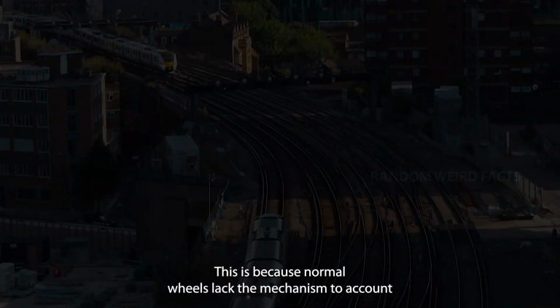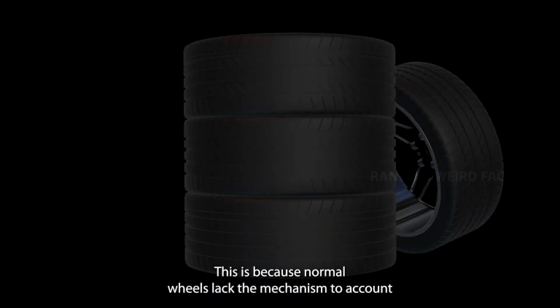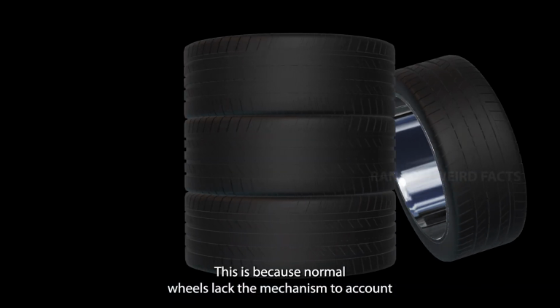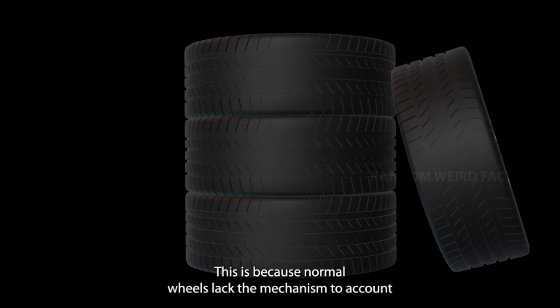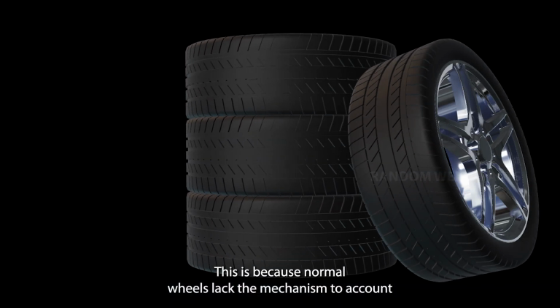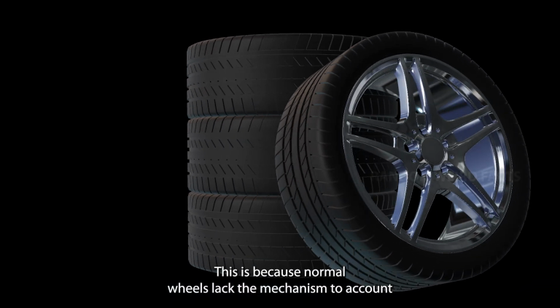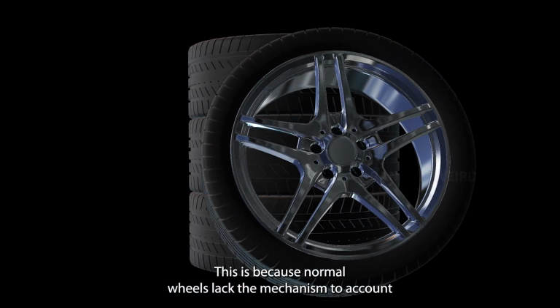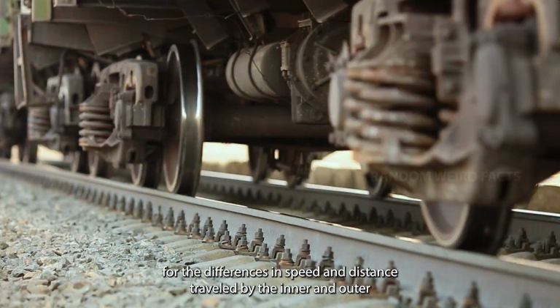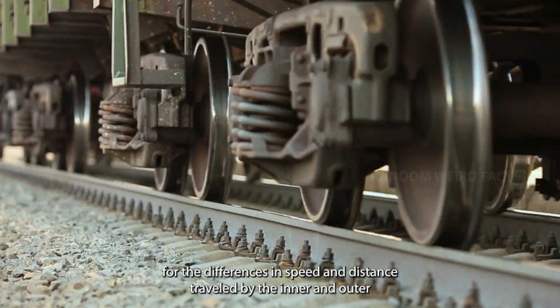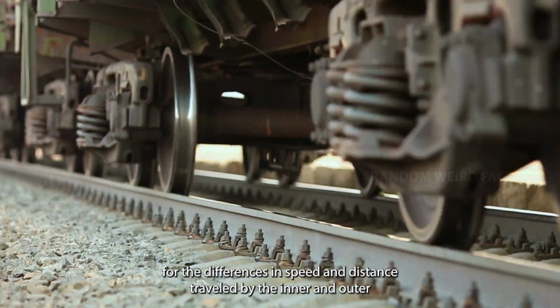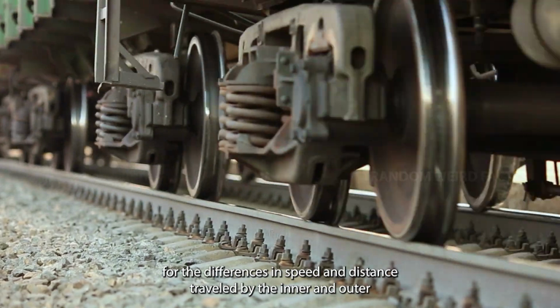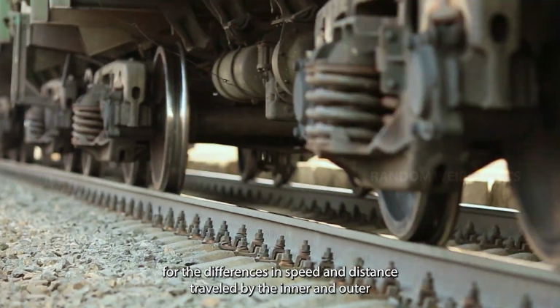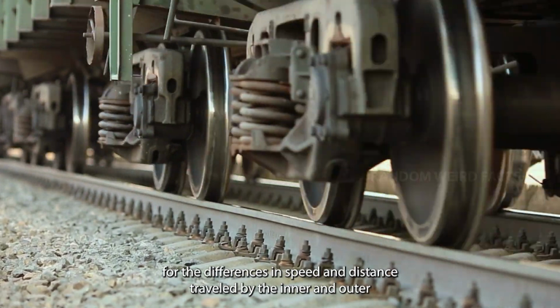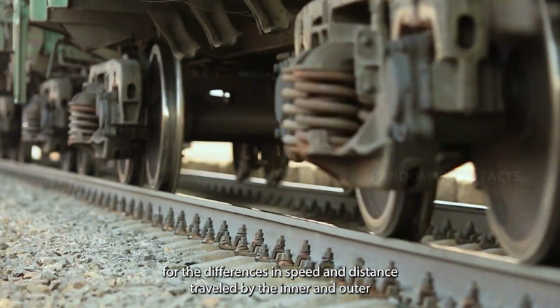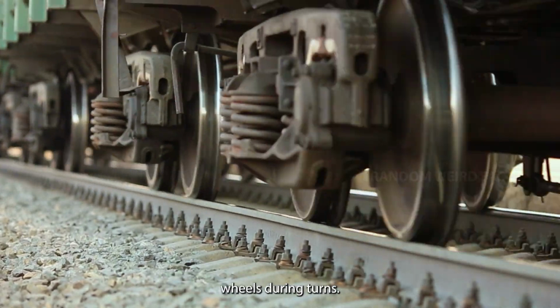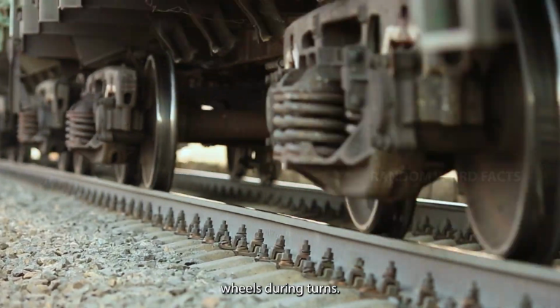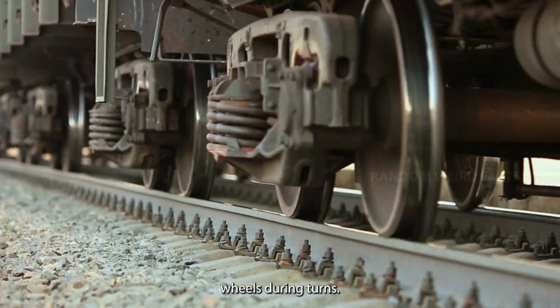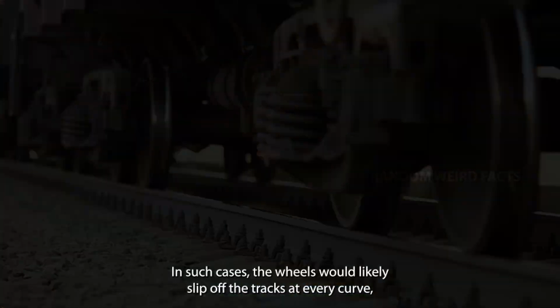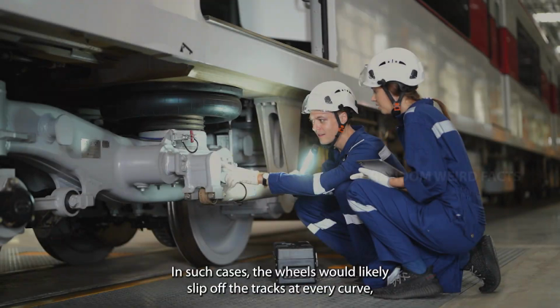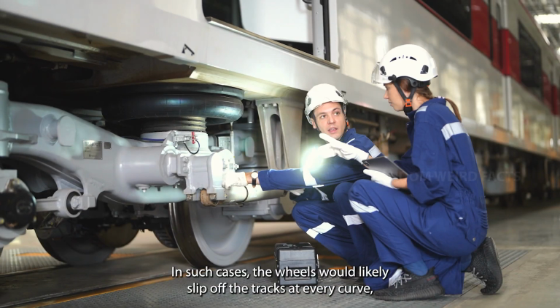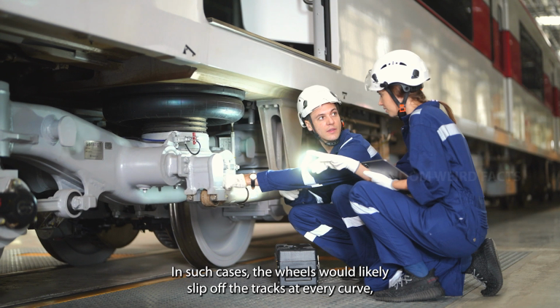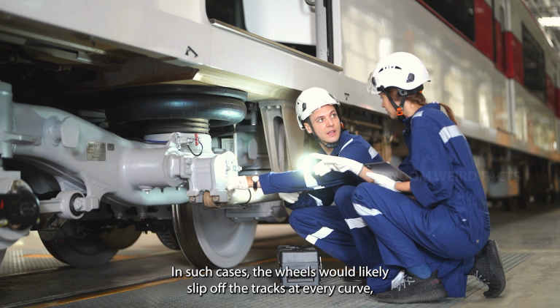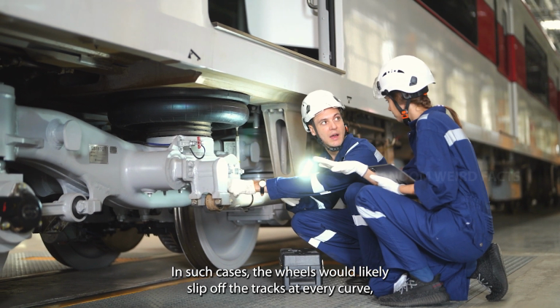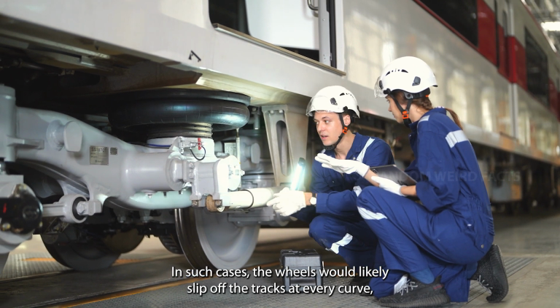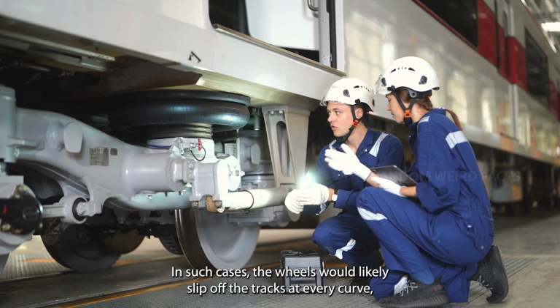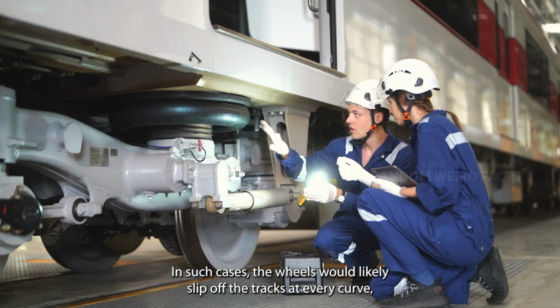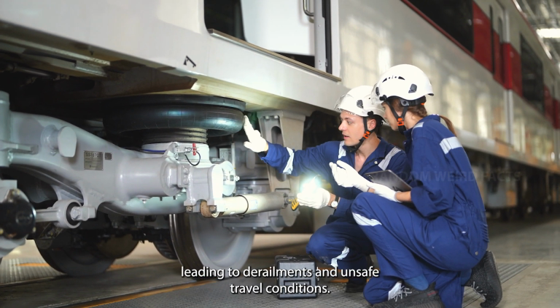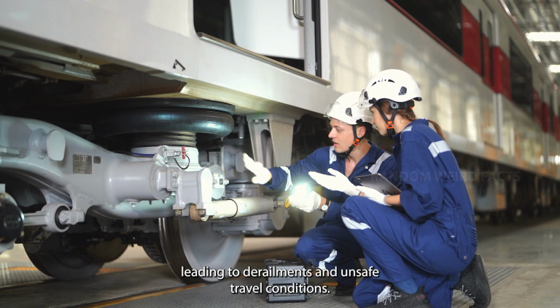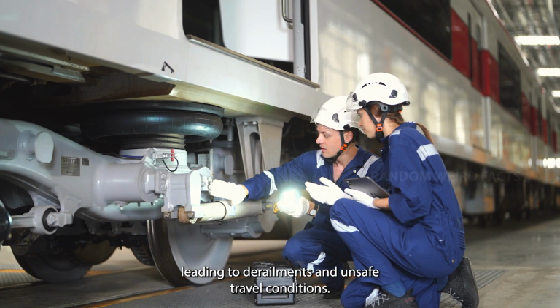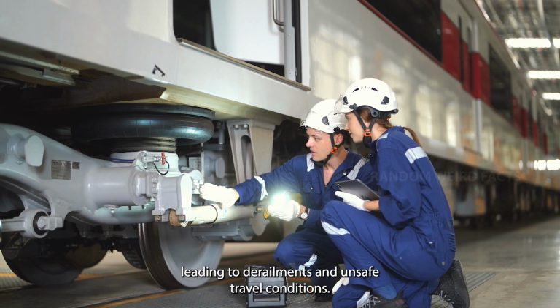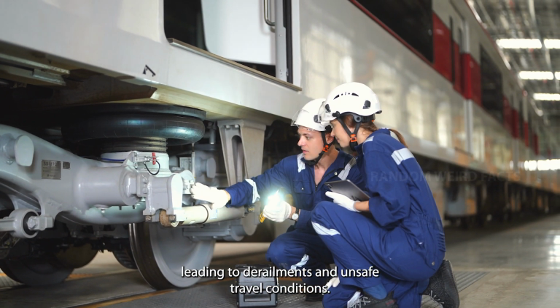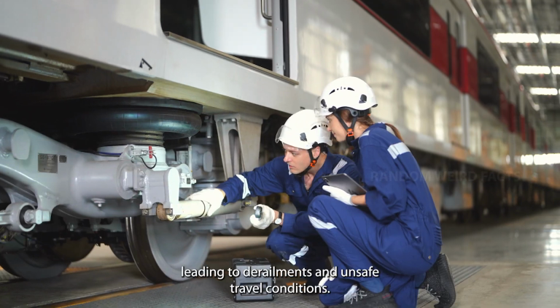This is because normal wheels lack the mechanism to account for the differences in speed and distance traveled by the inner and outer wheels during turns. In such cases, the wheels would likely slip off the tracks at every curve, leading to derailments and unsafe travel conditions.